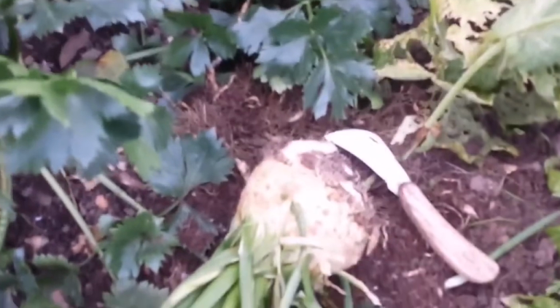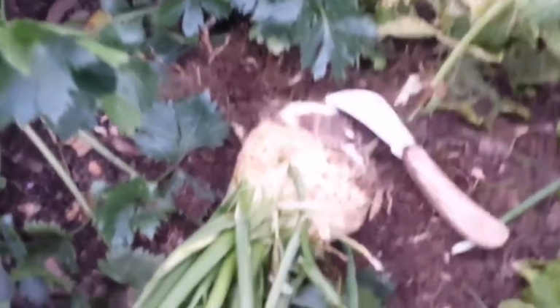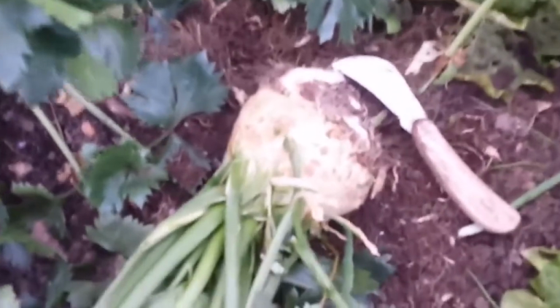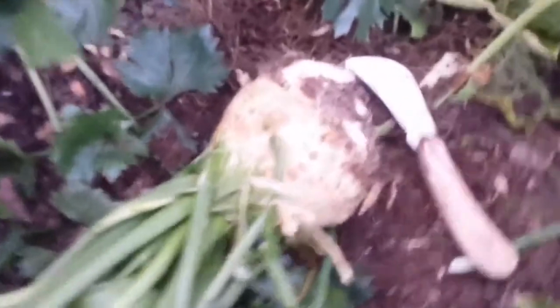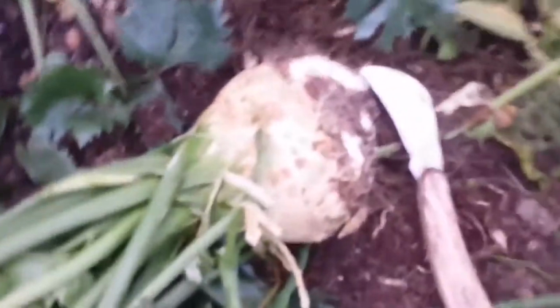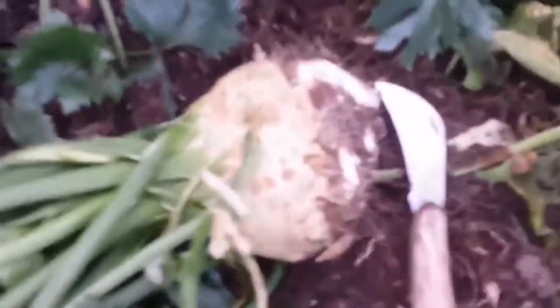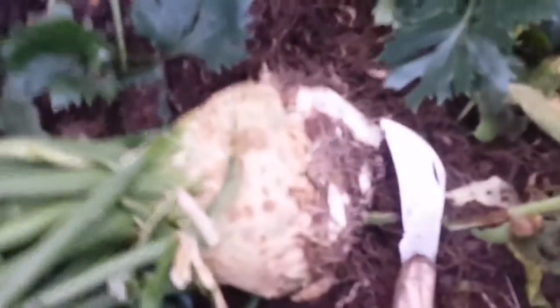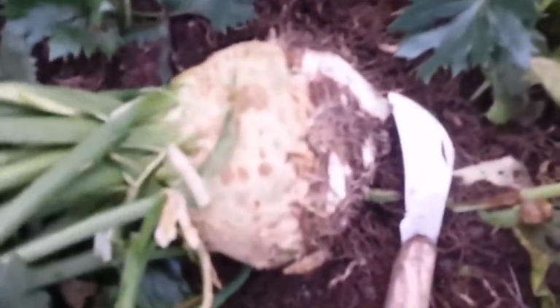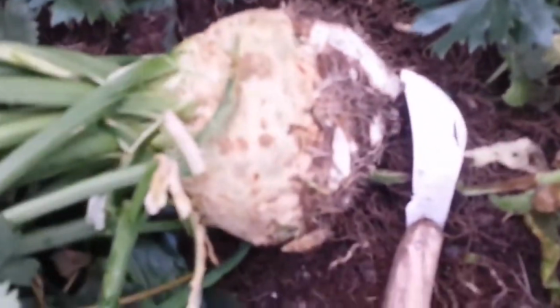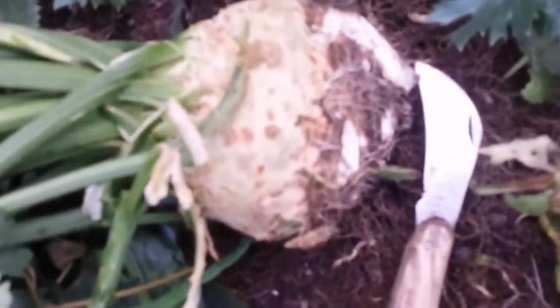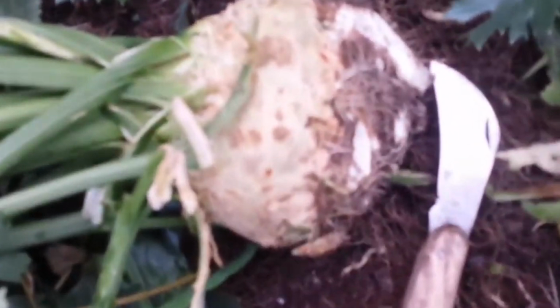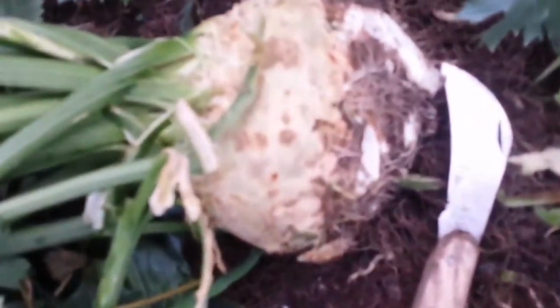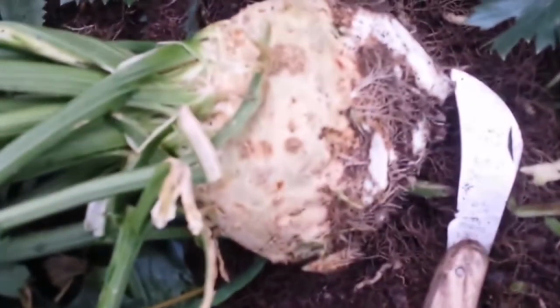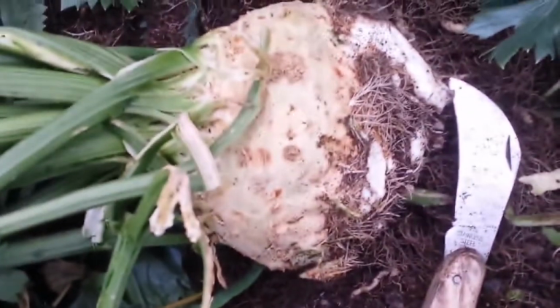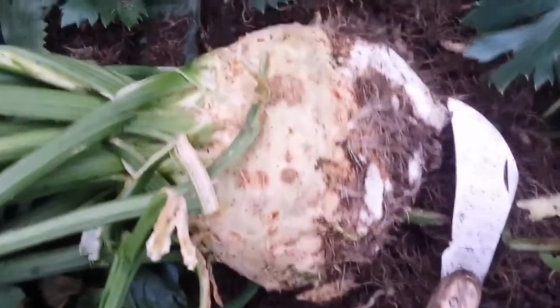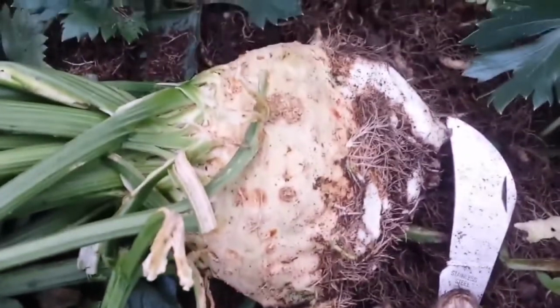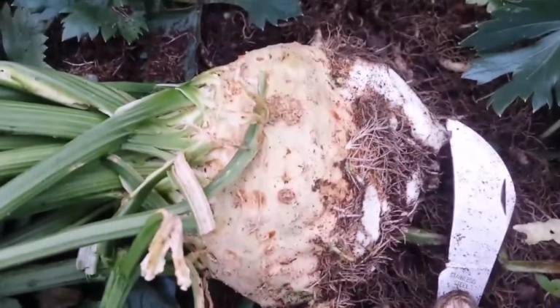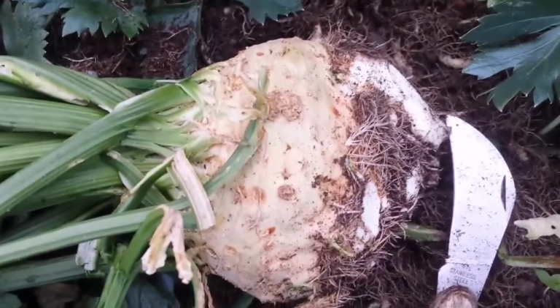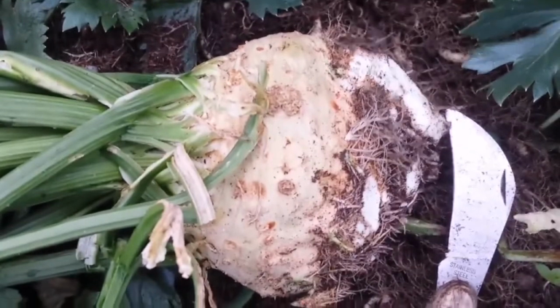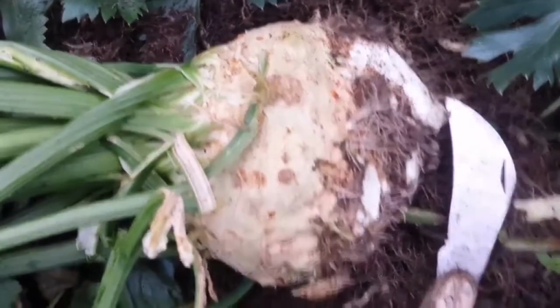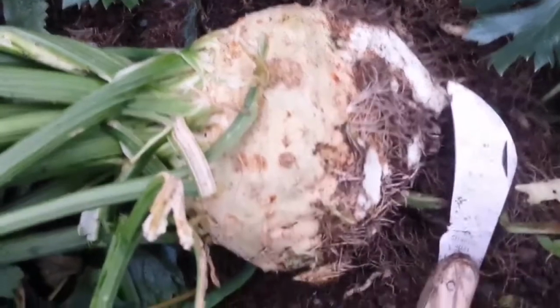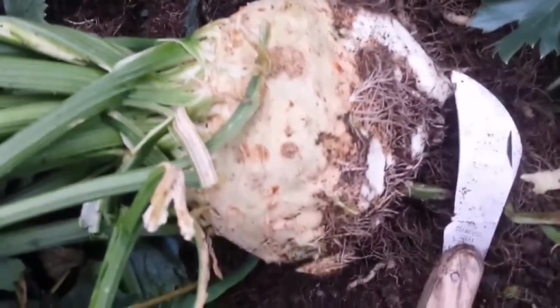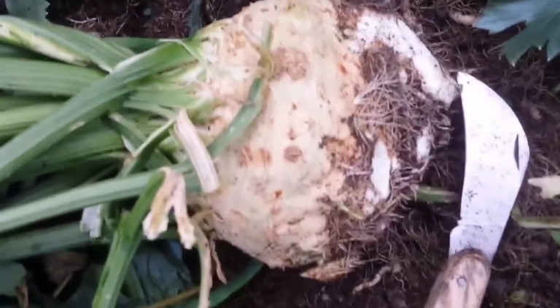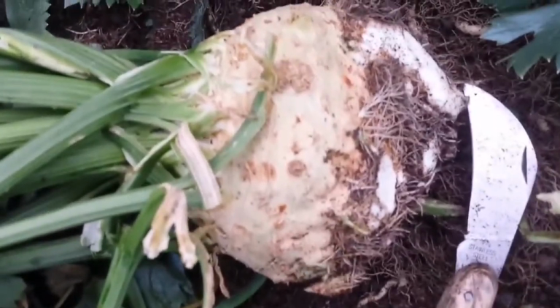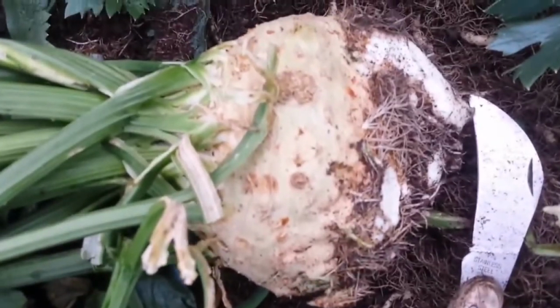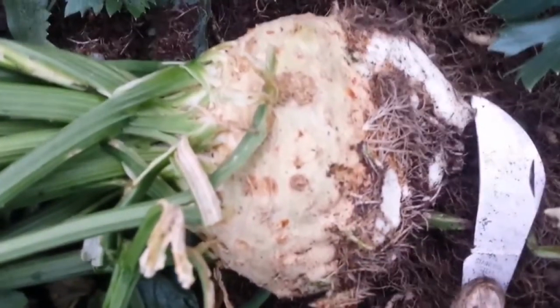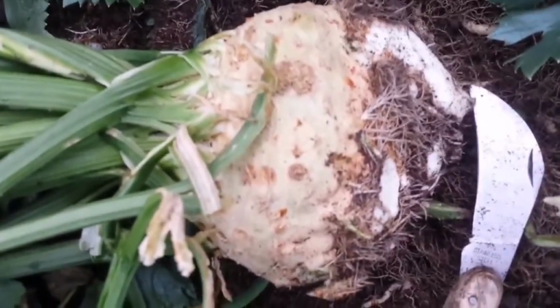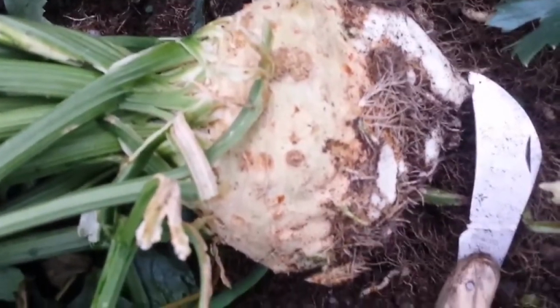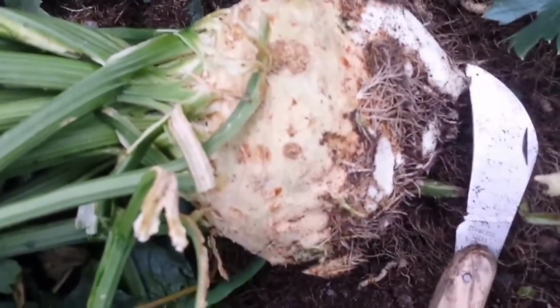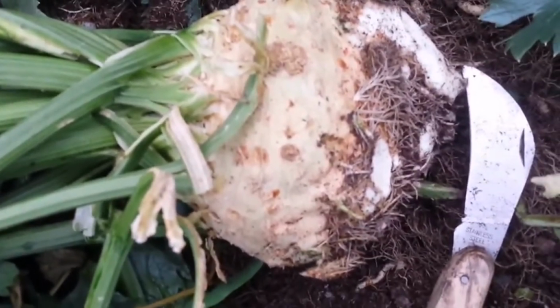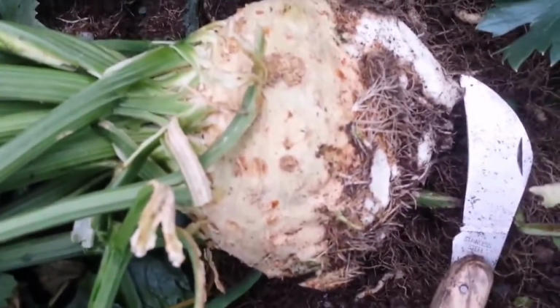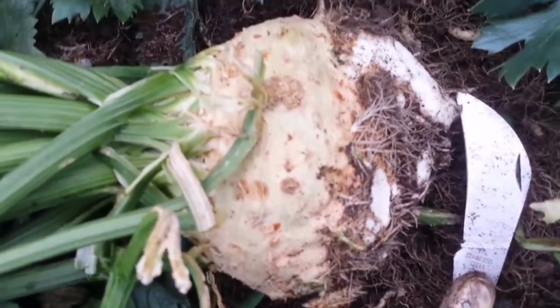This is the celeriac that I have cut. I trim the root and I will wash it at home also. That will be brilliant — we can eat it right away.